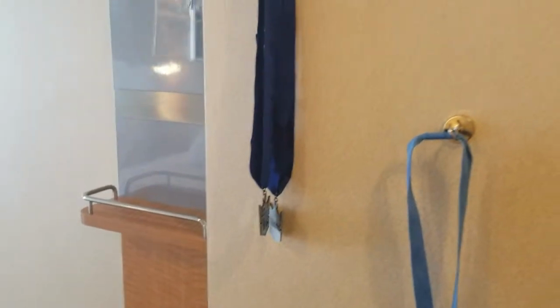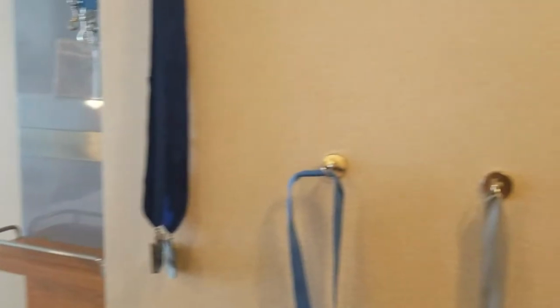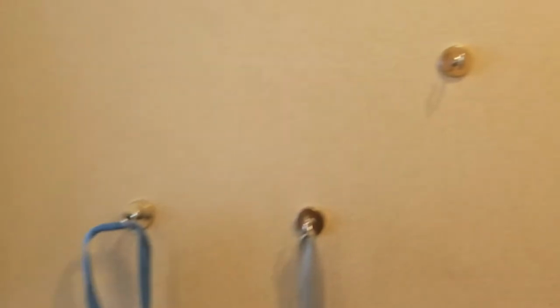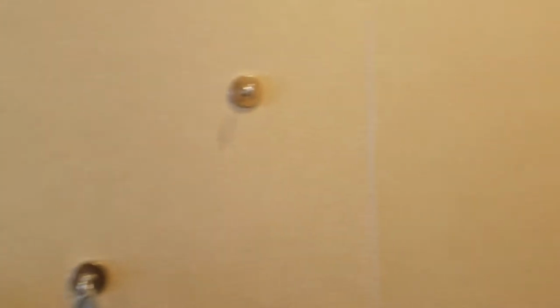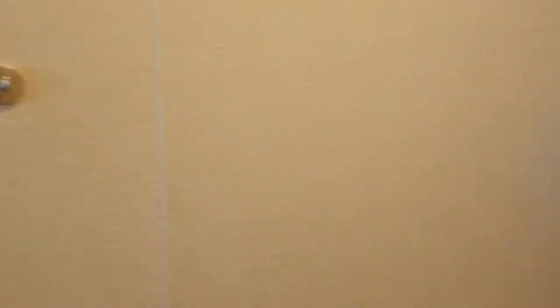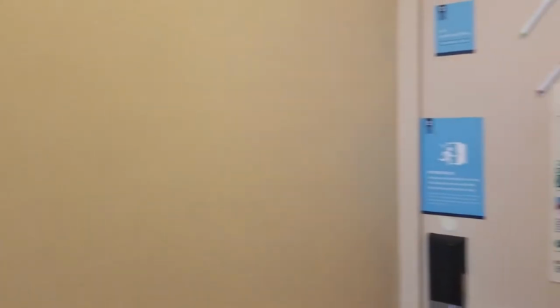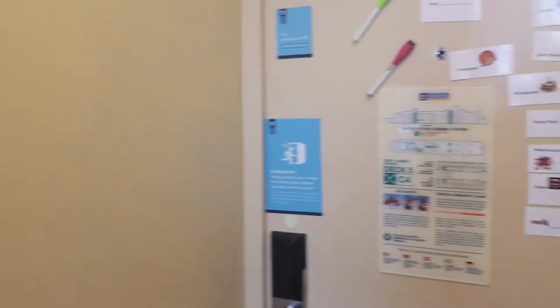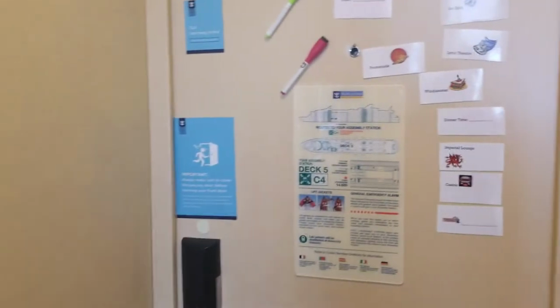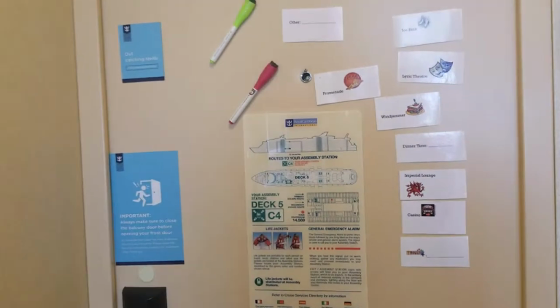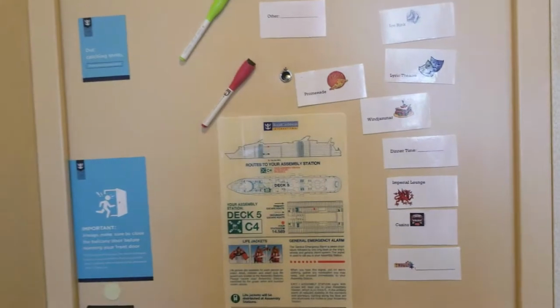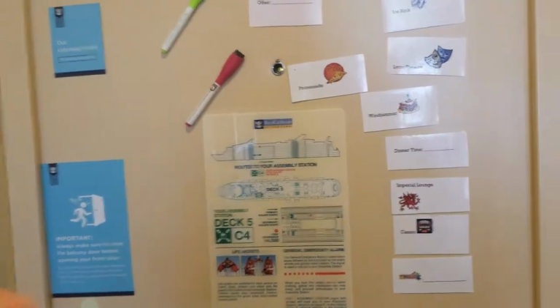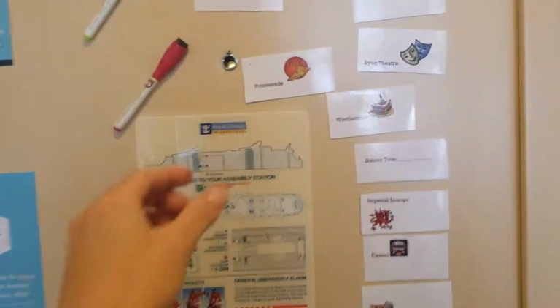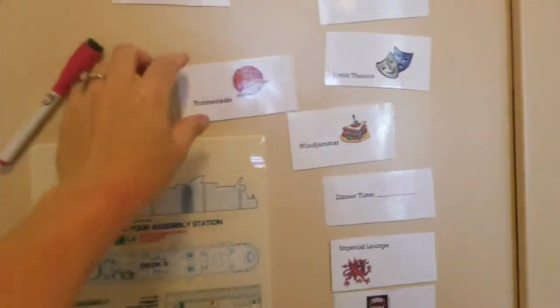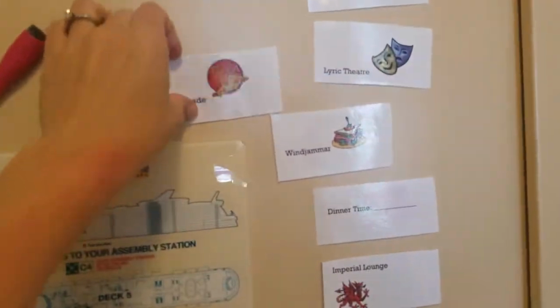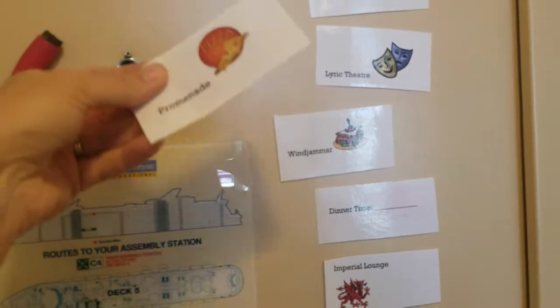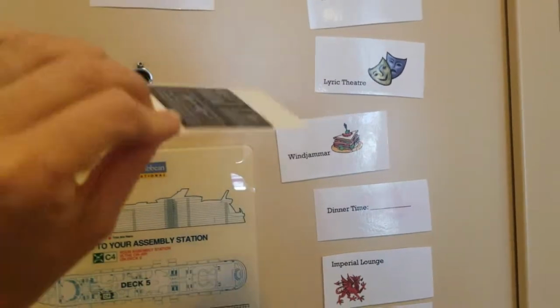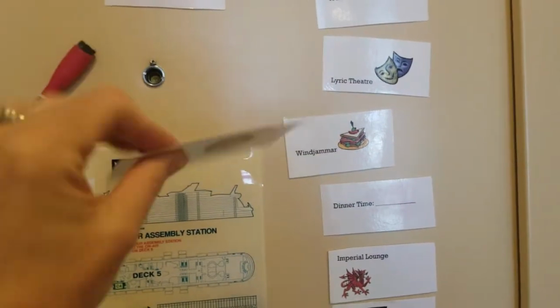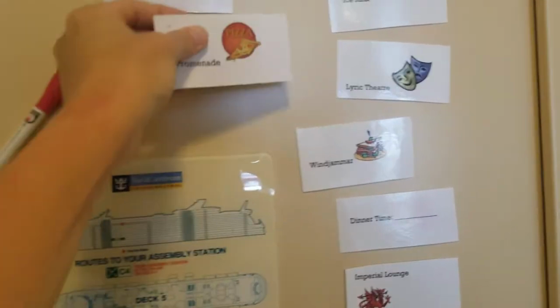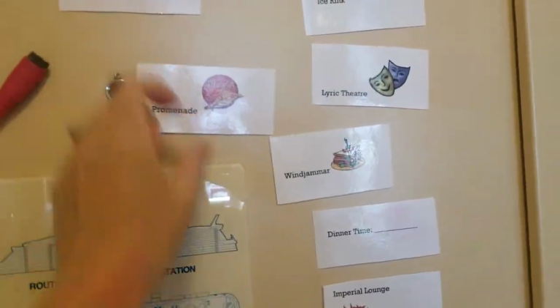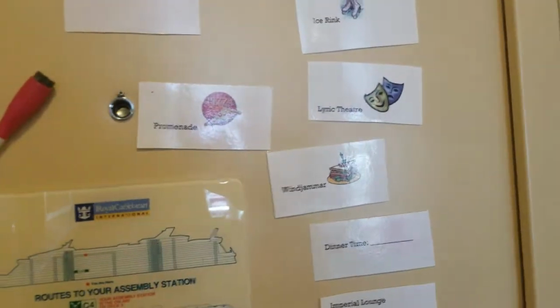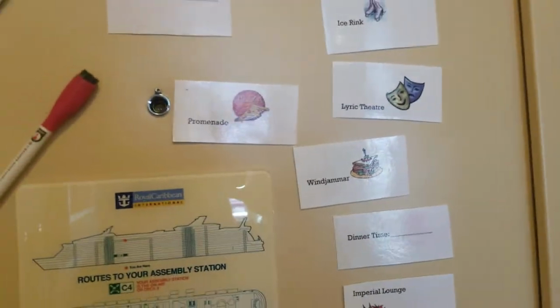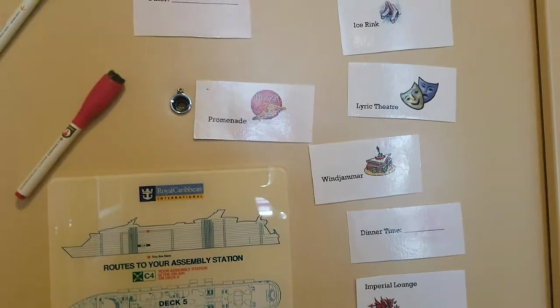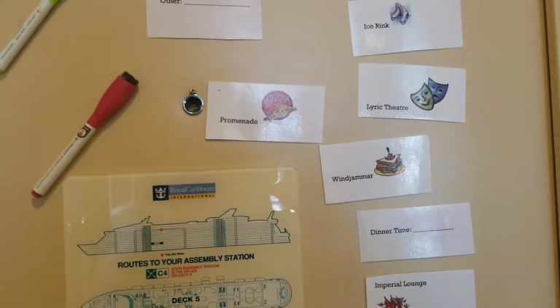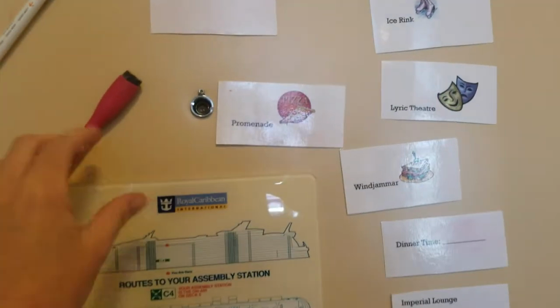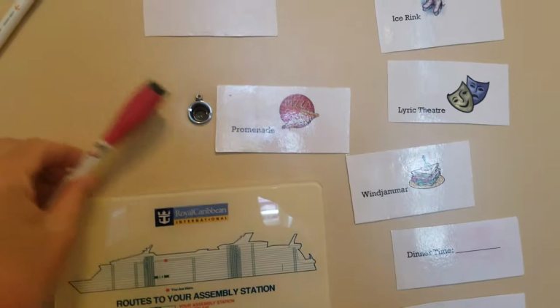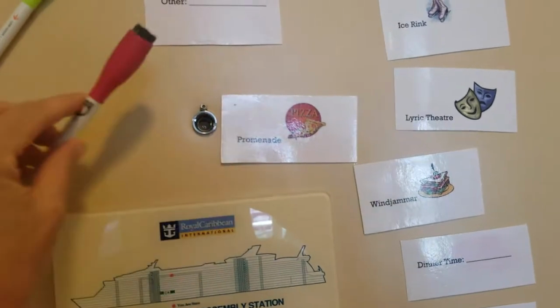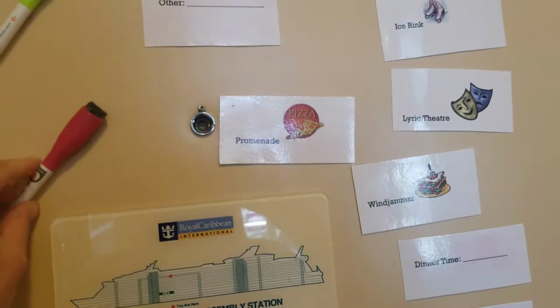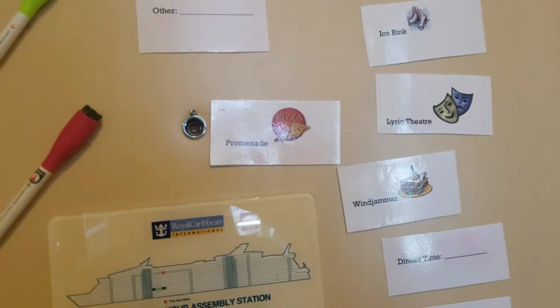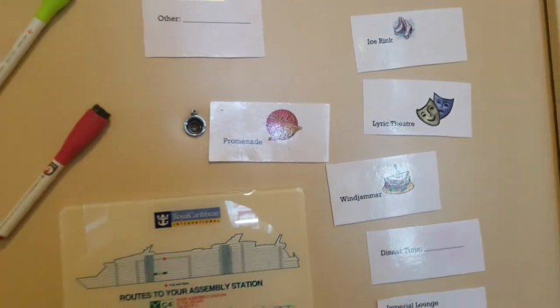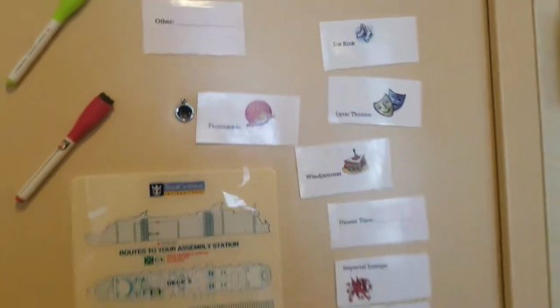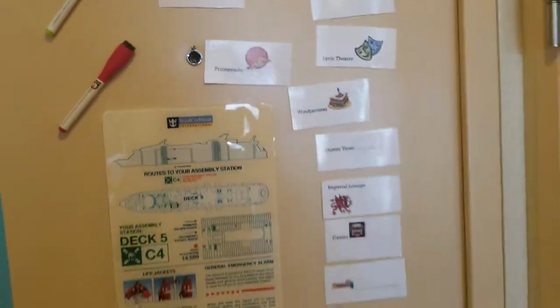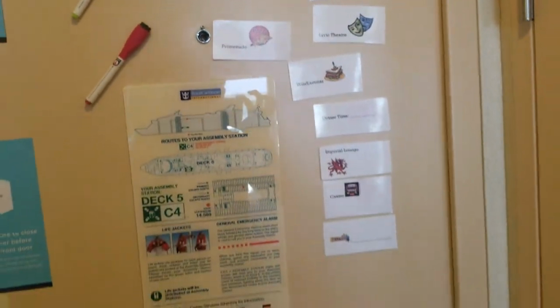A fun little idea — we have multiple families traveling with us — my sister-in-law made these laminated signs, put a magnet in there. Kids pick them and put them on the outside of the door. They can write on them what time they're going to be there so we always keep track of where they're at.